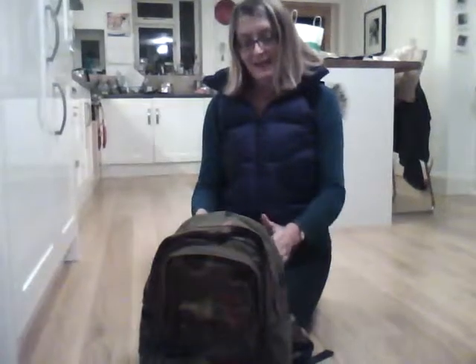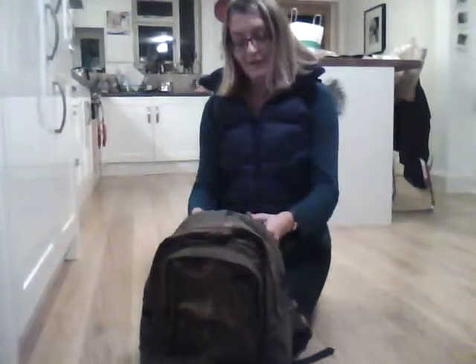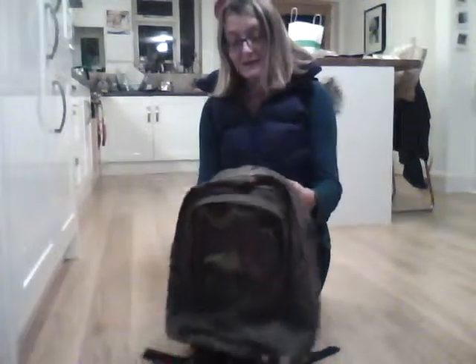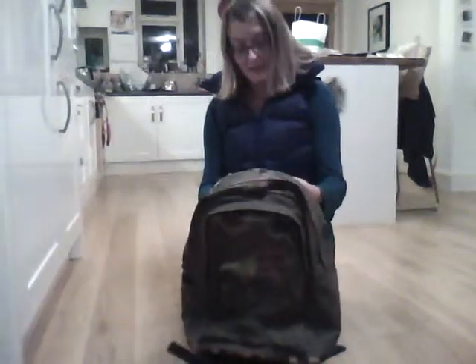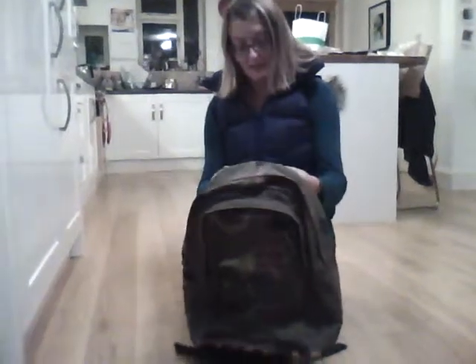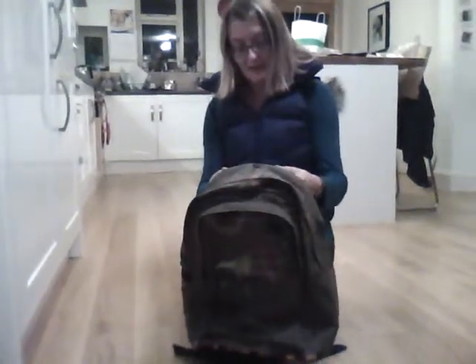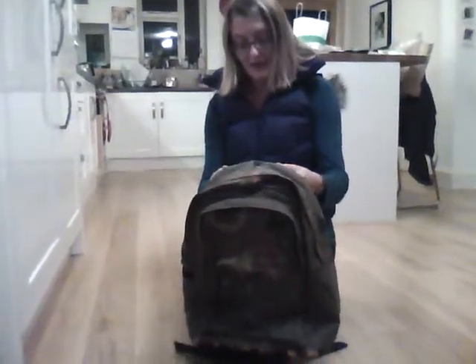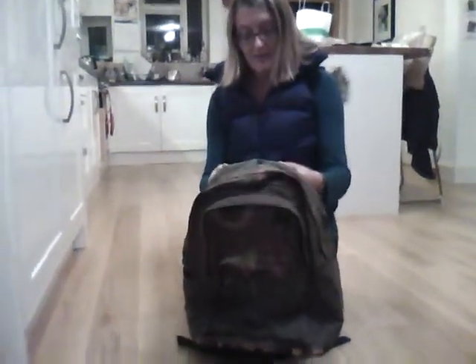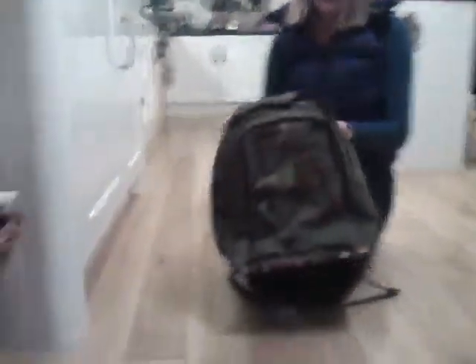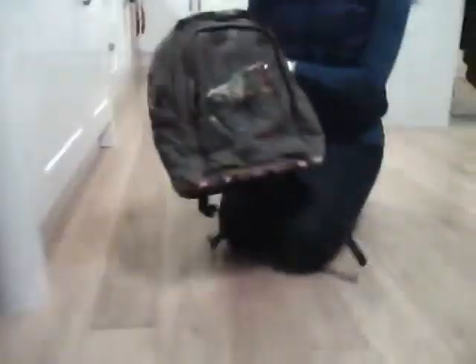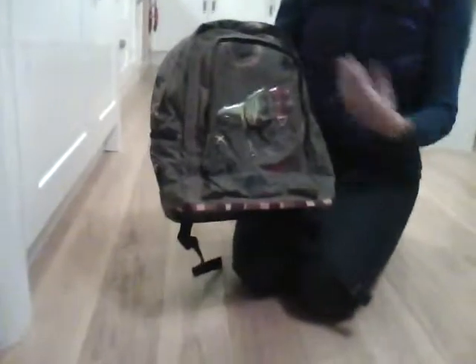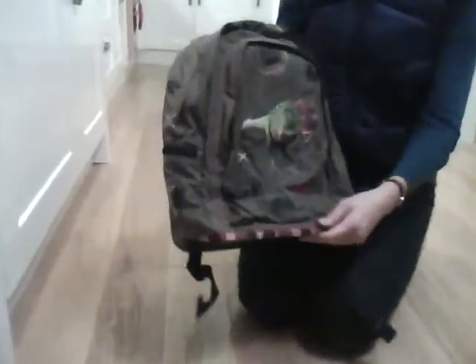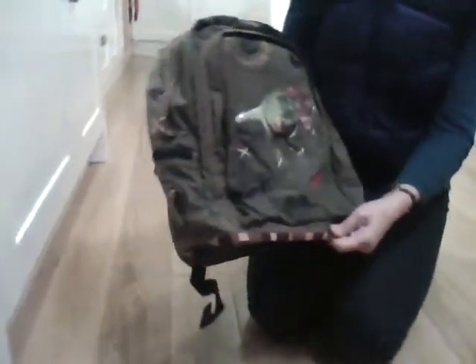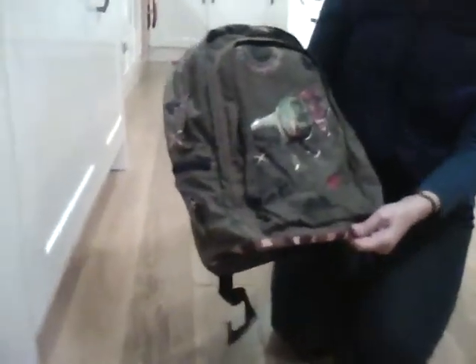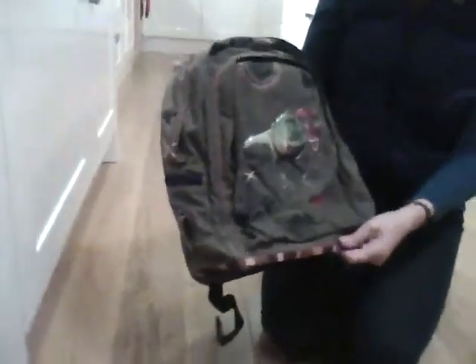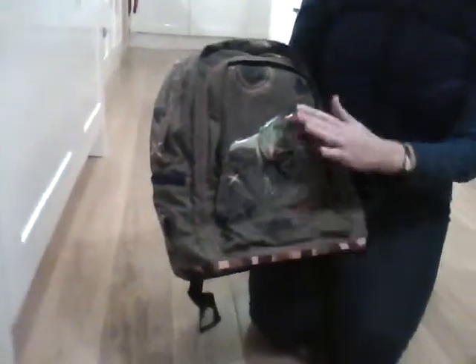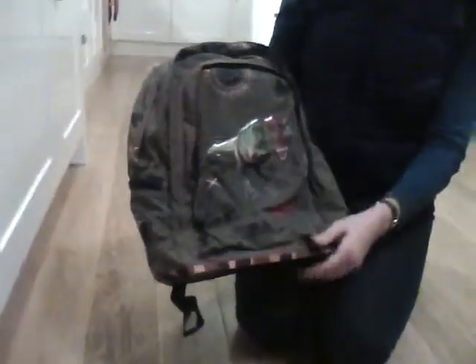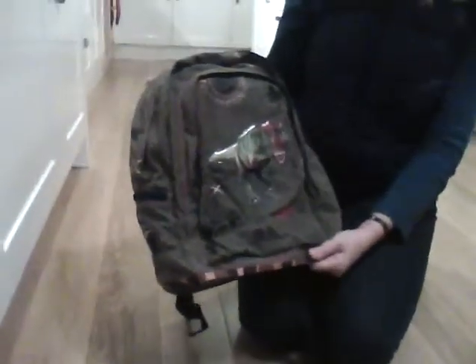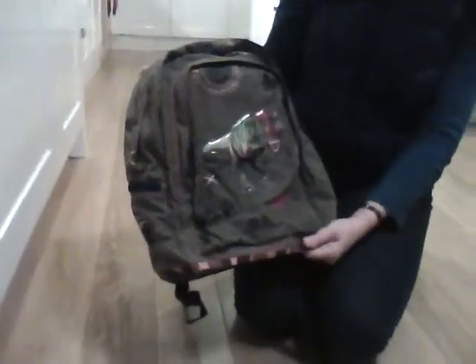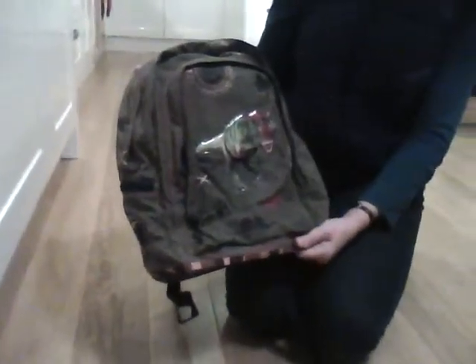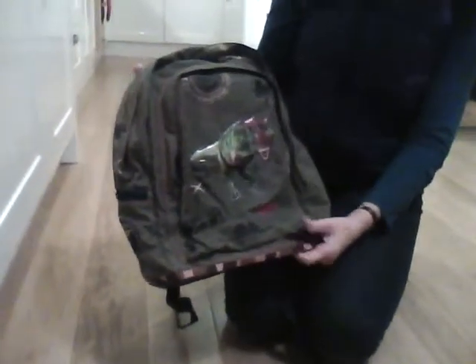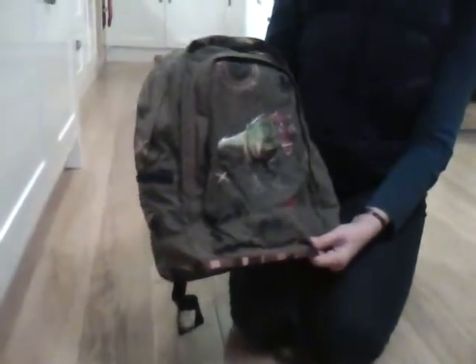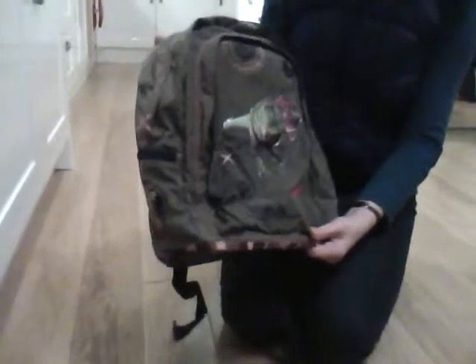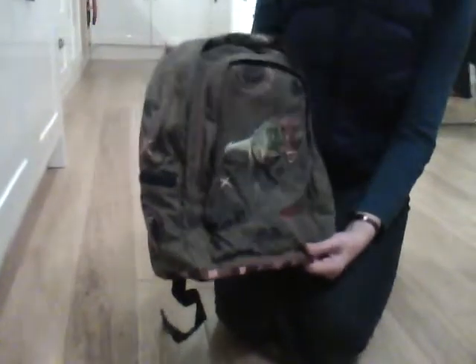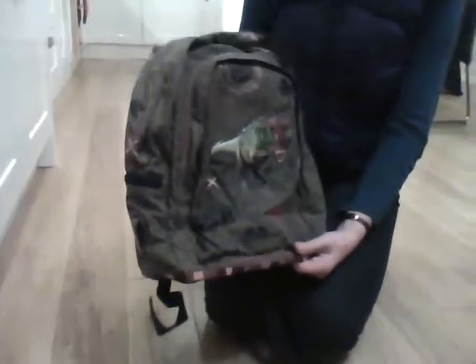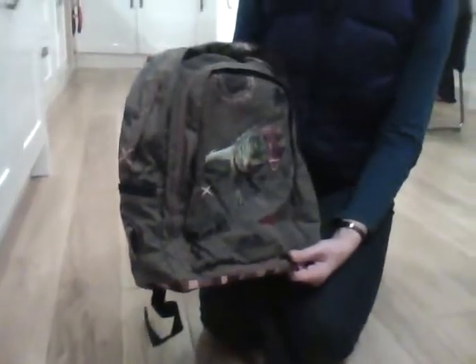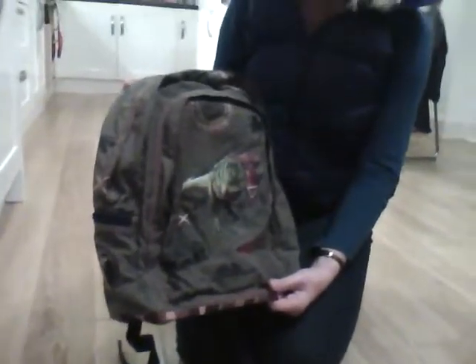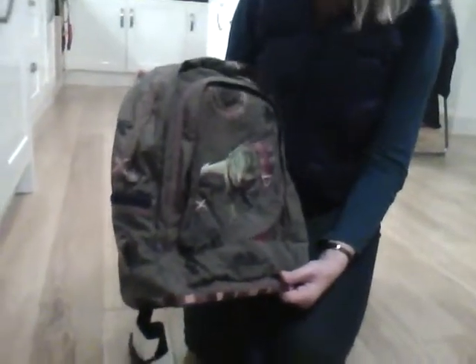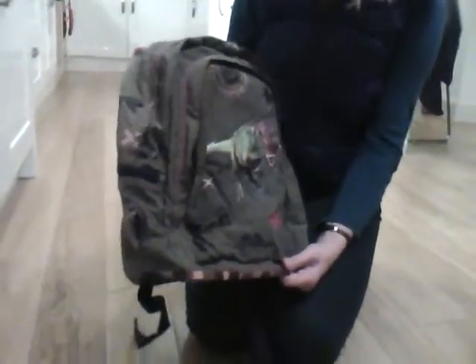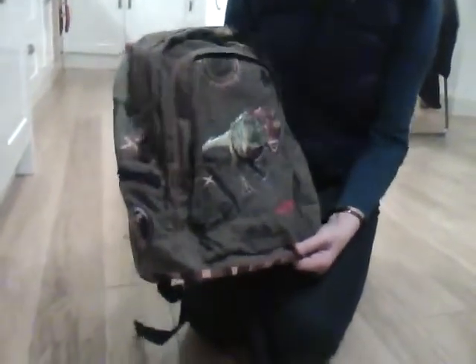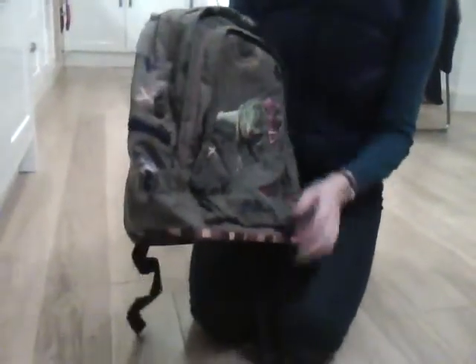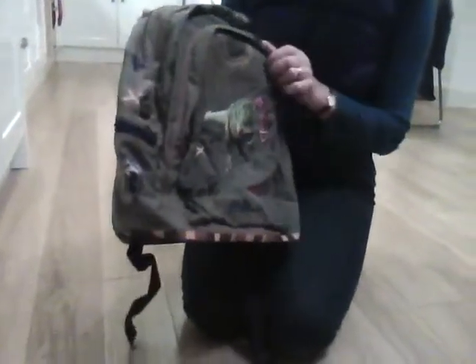This is a great rucksack from Spiegelberg called T-Rex, part of the T-Rex World range. It's got a luminous T-Rex on the front which boys love. My son who's almost seven absolutely loves this, and it's a perfect size for him as well.